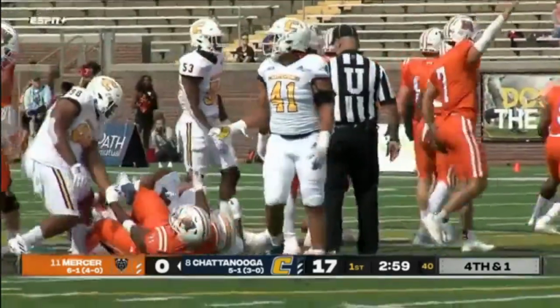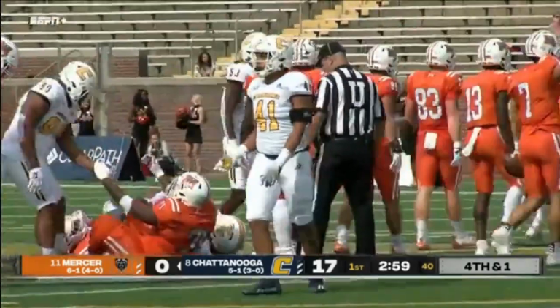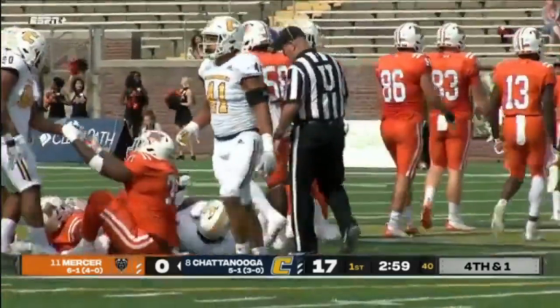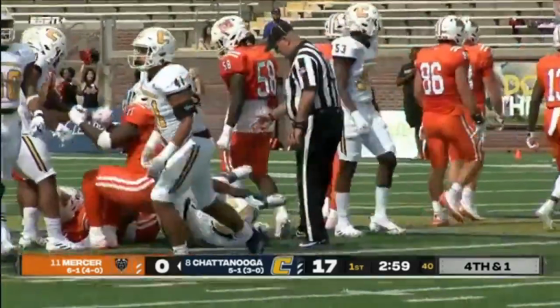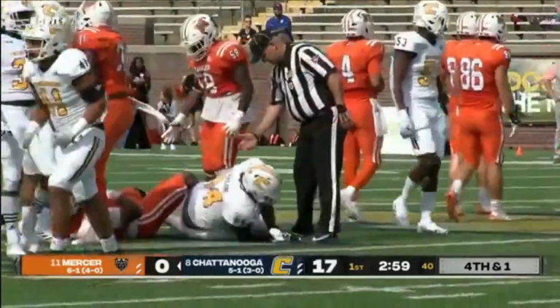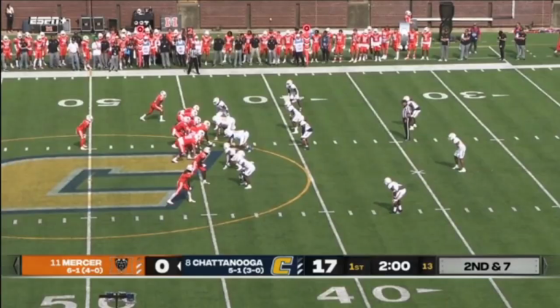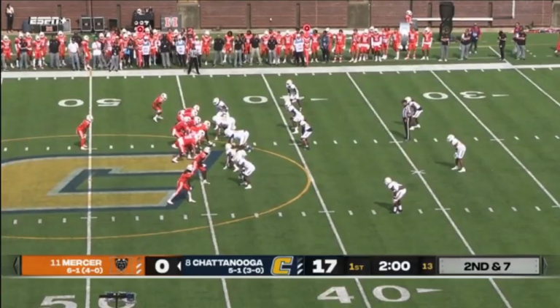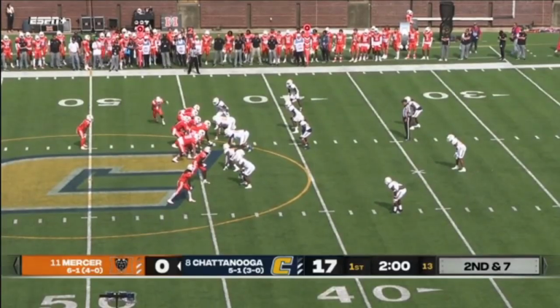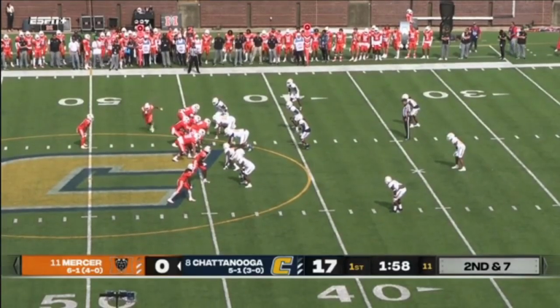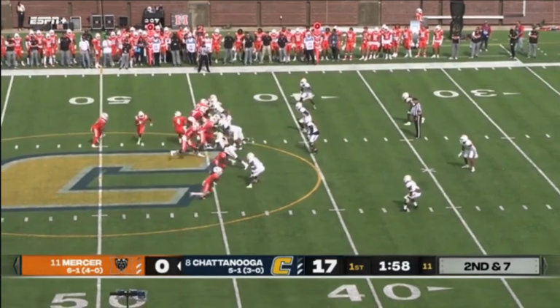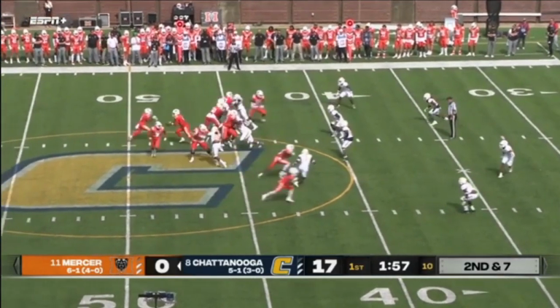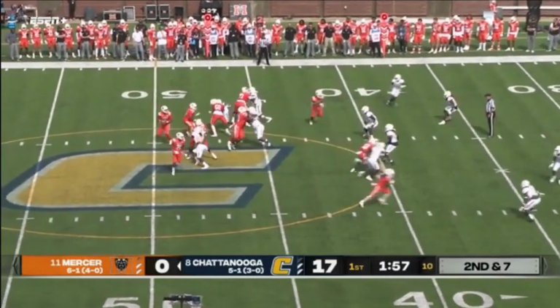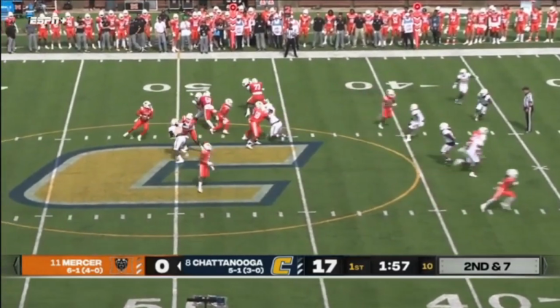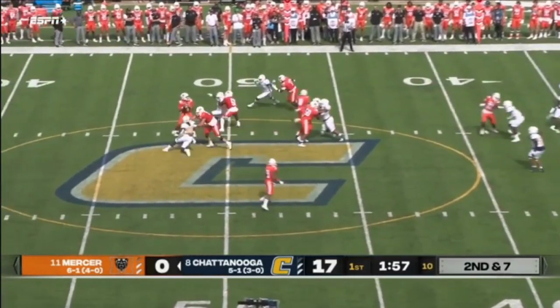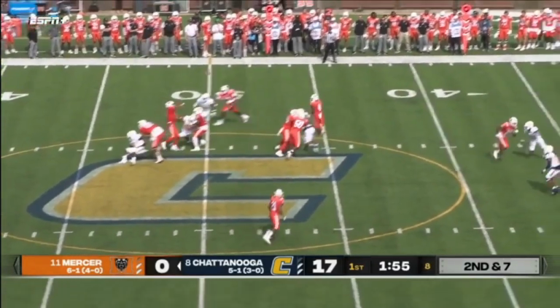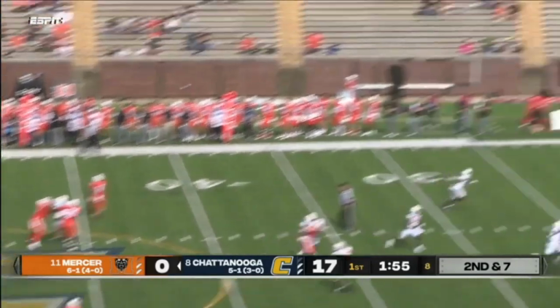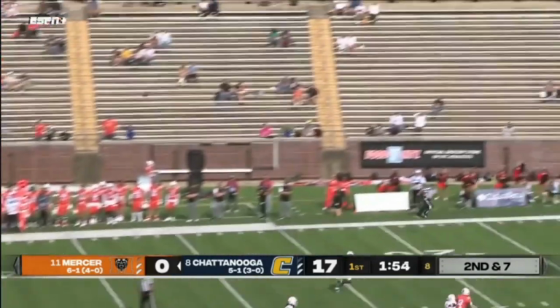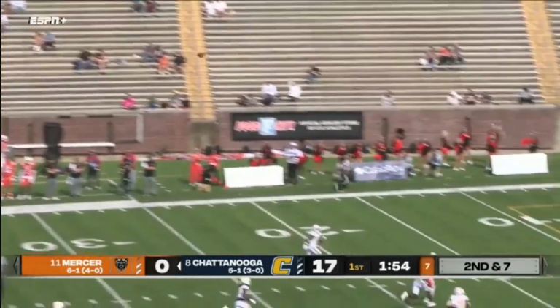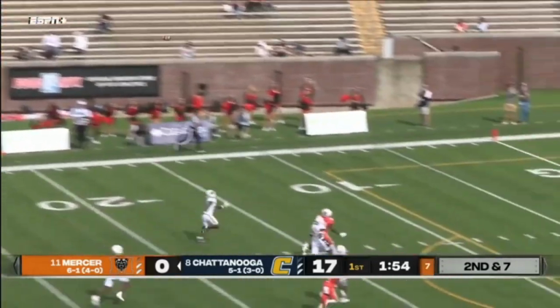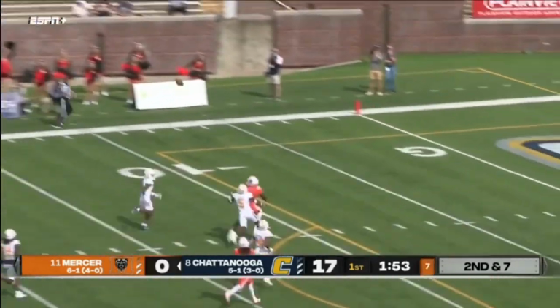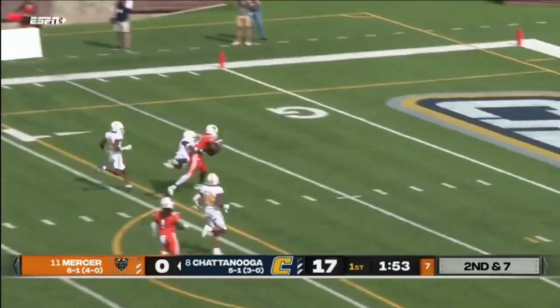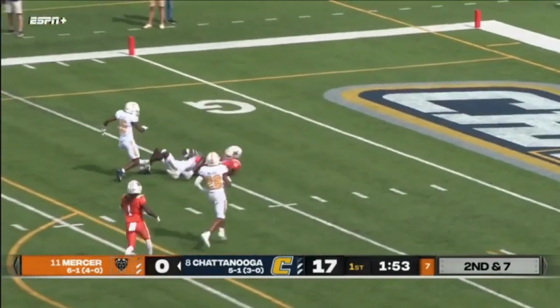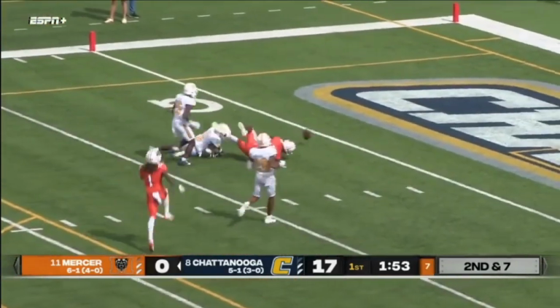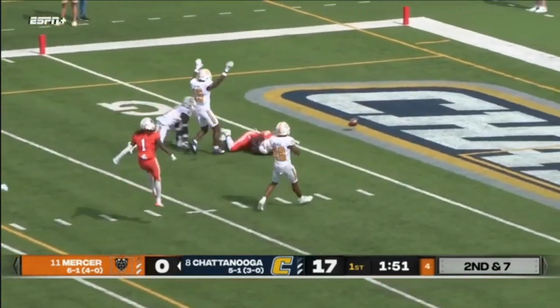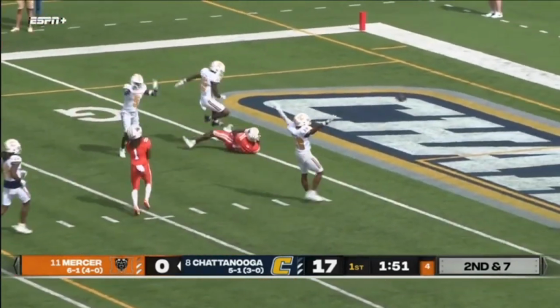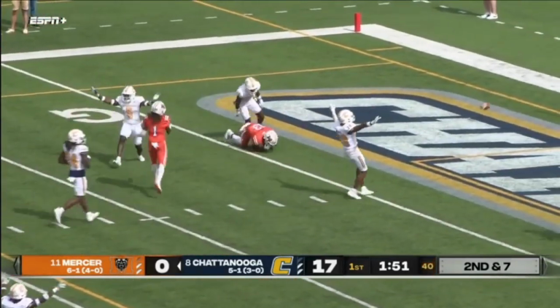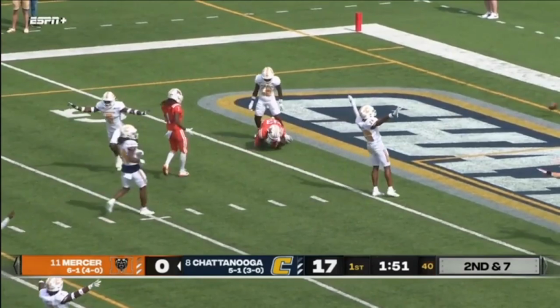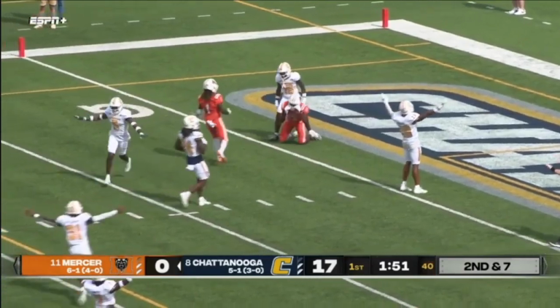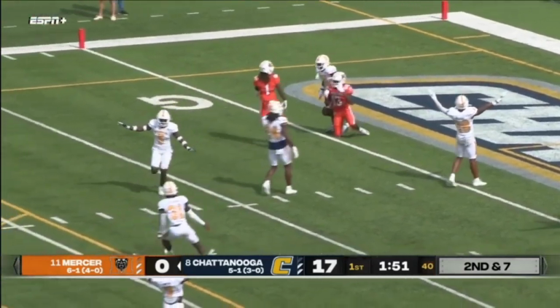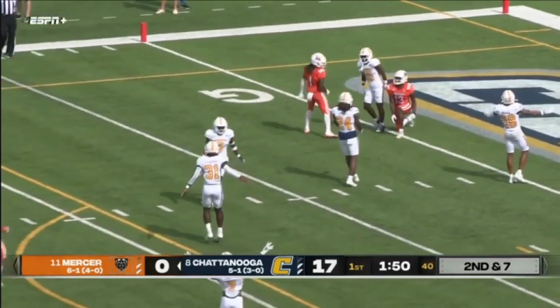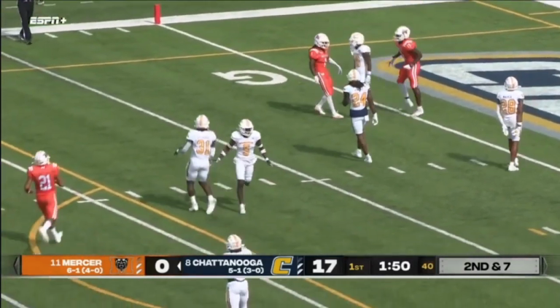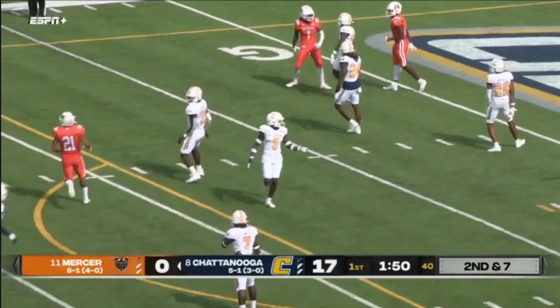That was a nice fake. Payton under center. Play fake down — Fred Payton throwing downfield. Payton going deep and making the catch, but not being able to hang on as he hit the turf.